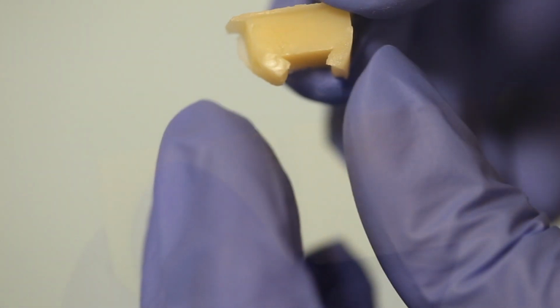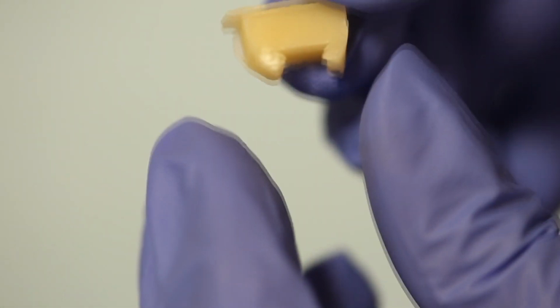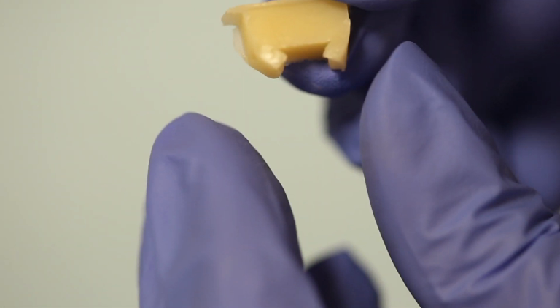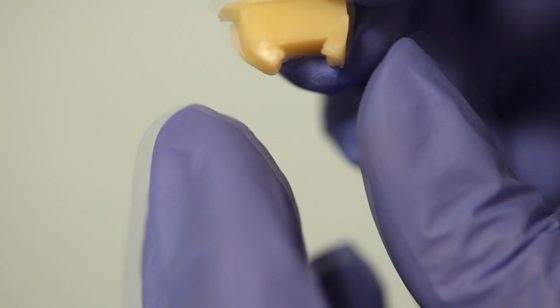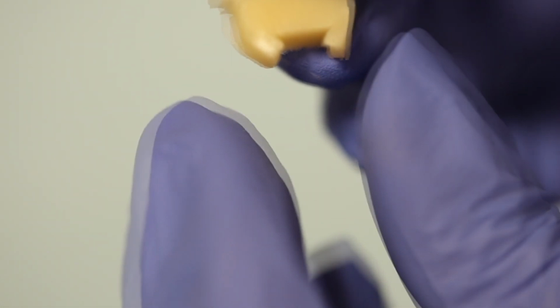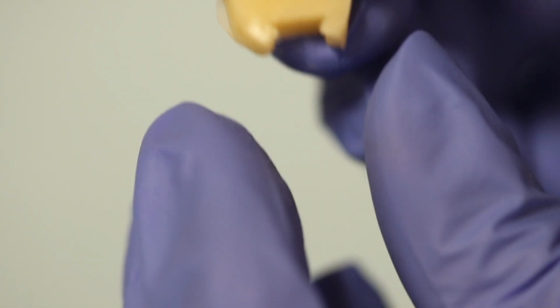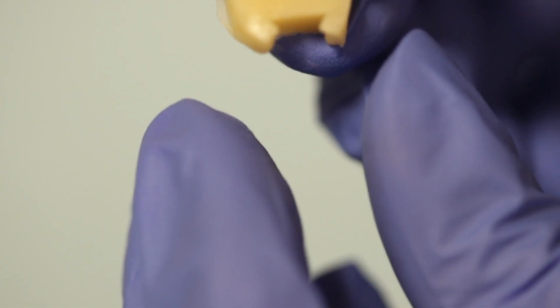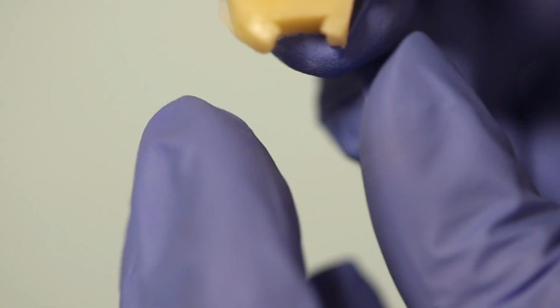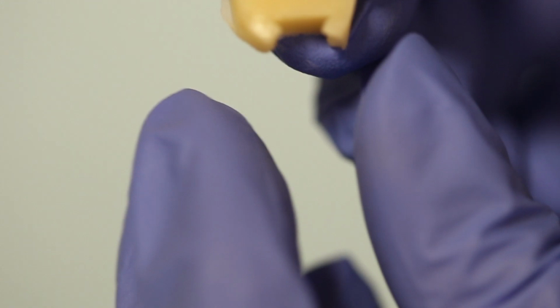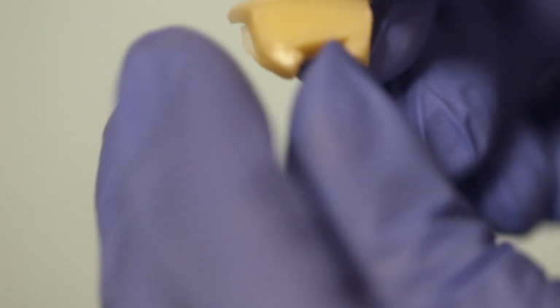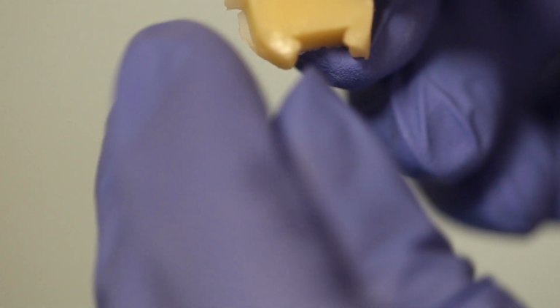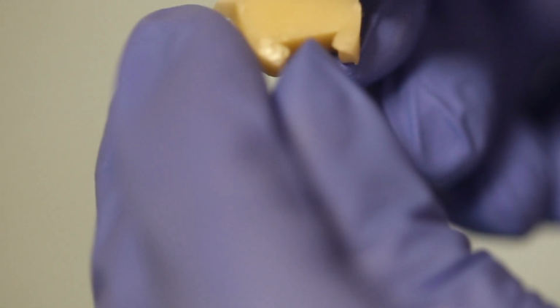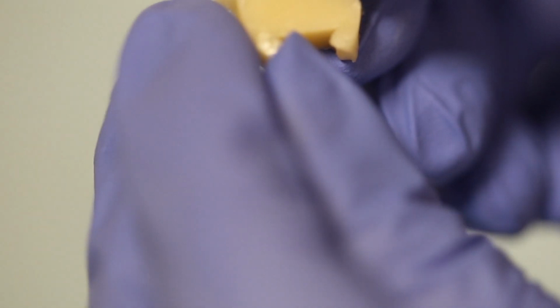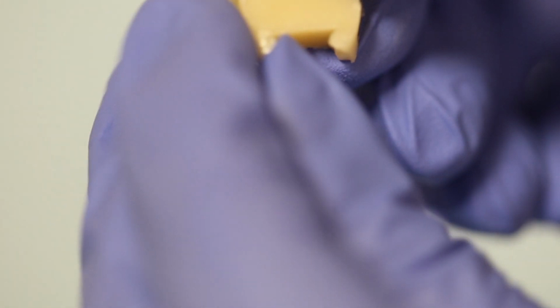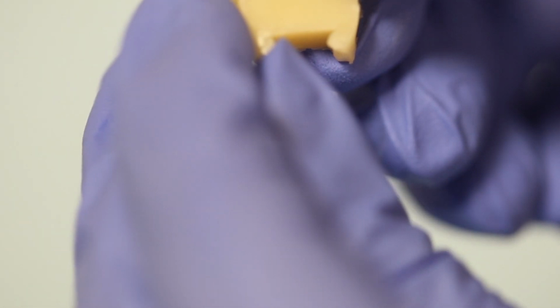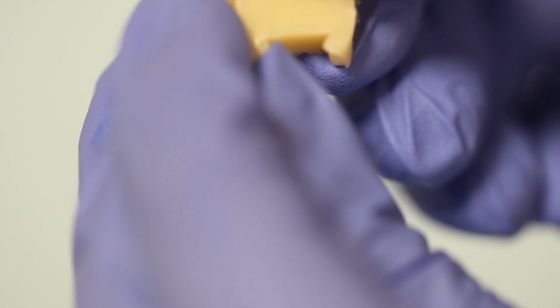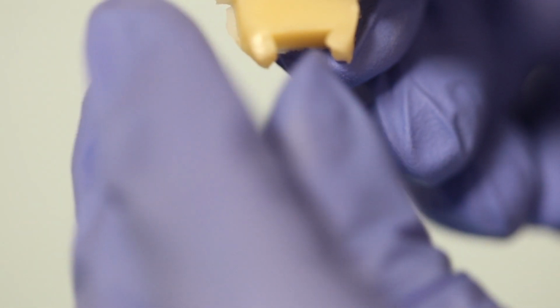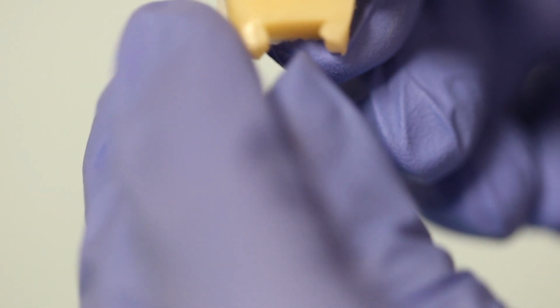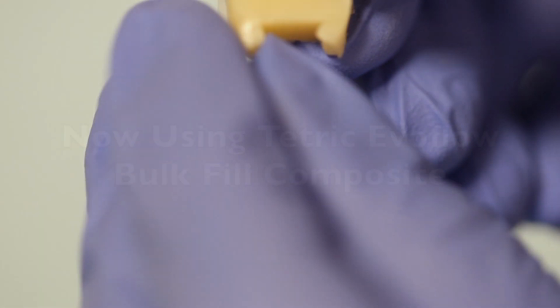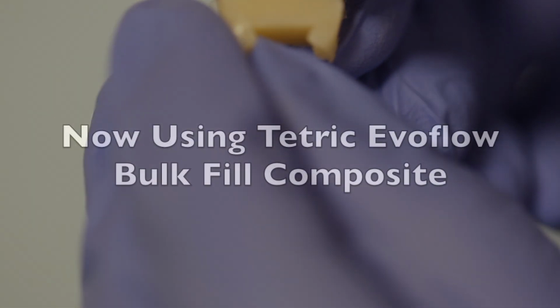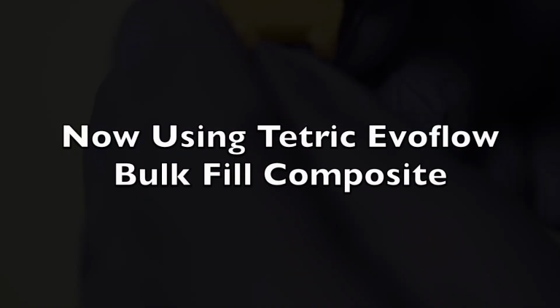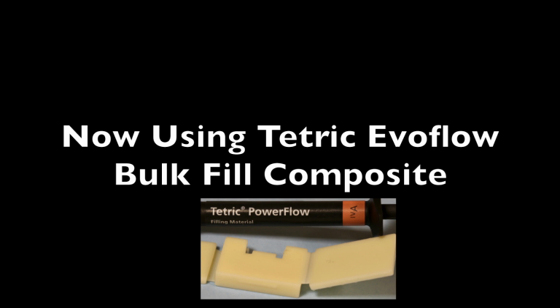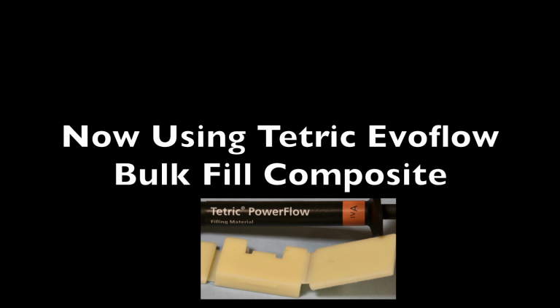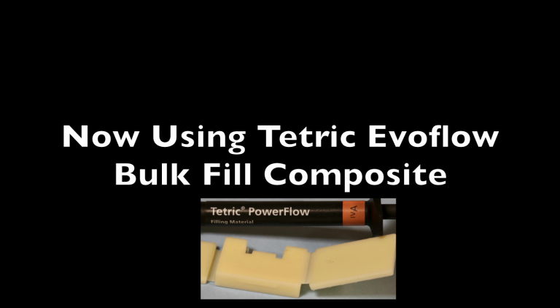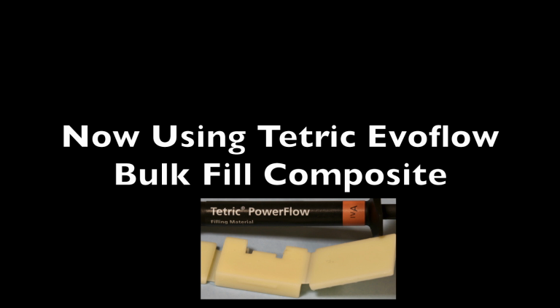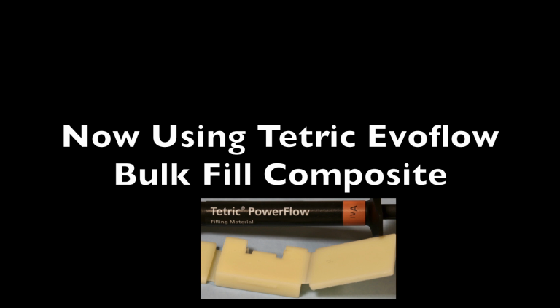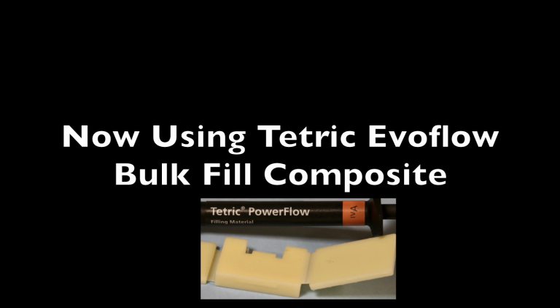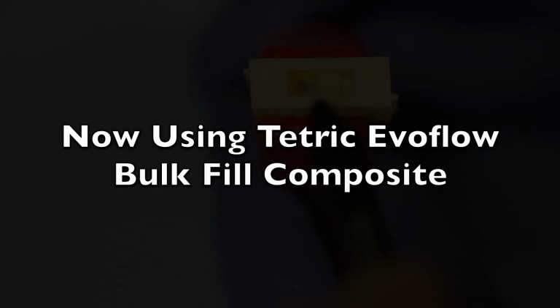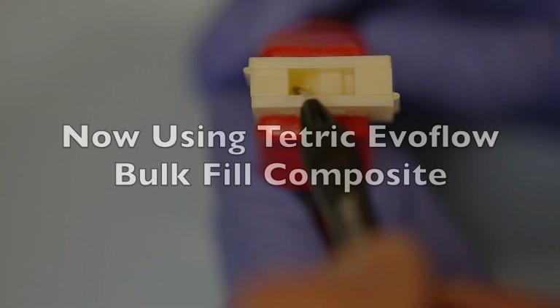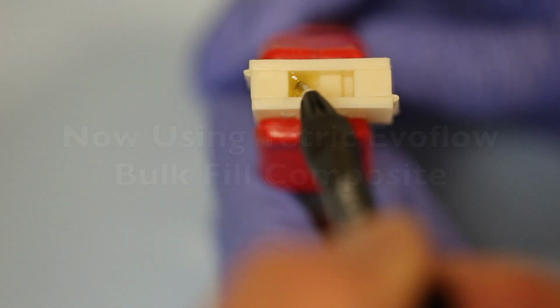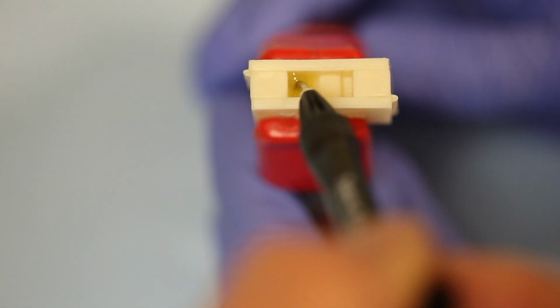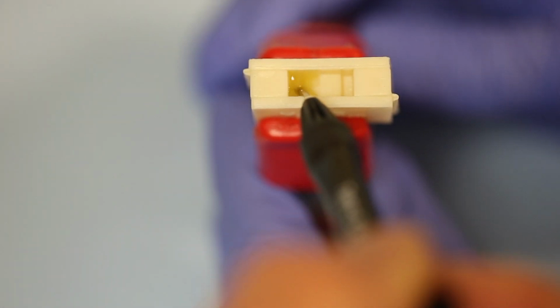When we pop the composite out of the mold, we can see this is indeed the case. The composite is soft in the bottom of the proximal boxes. Now we're going to repeat this using Tetric Evo Flow bulk fill composite.